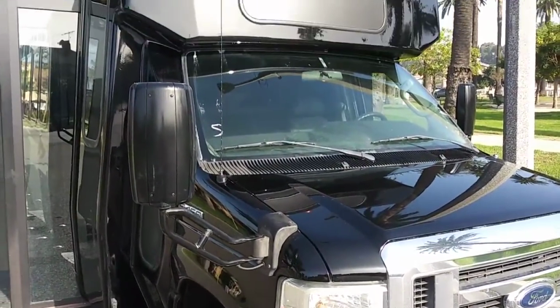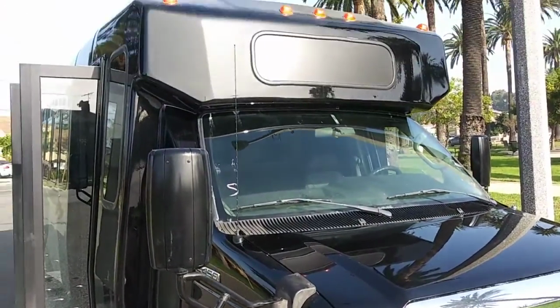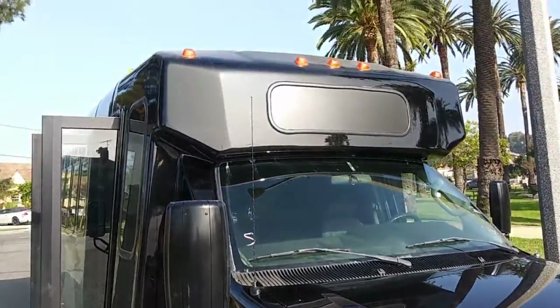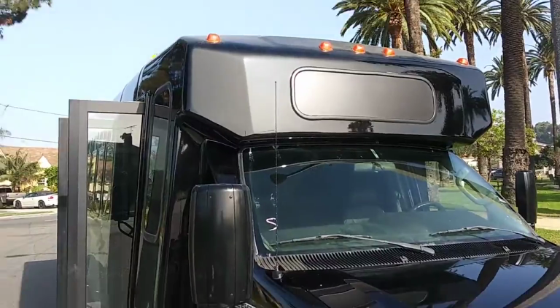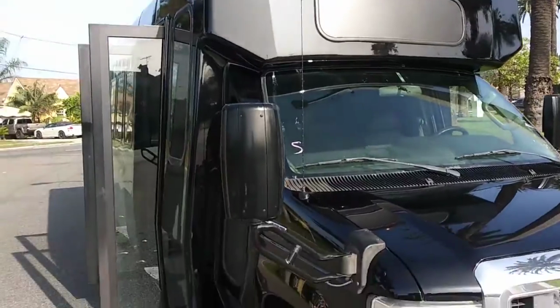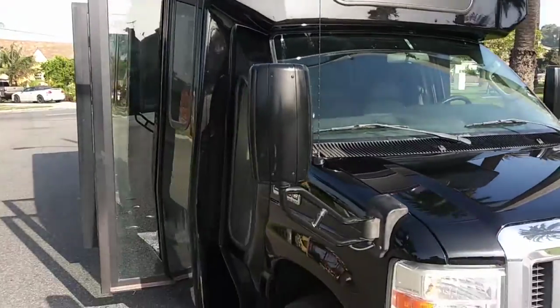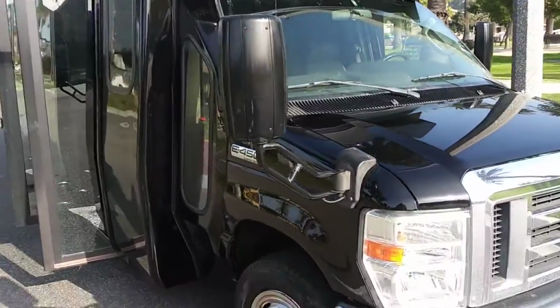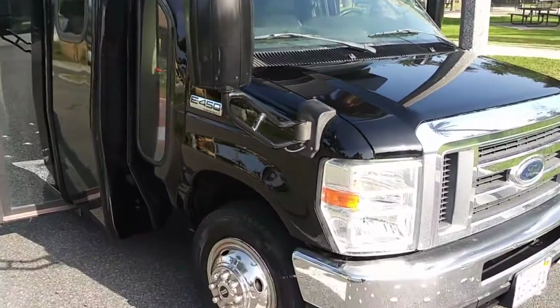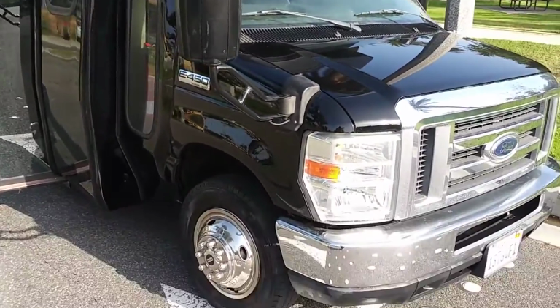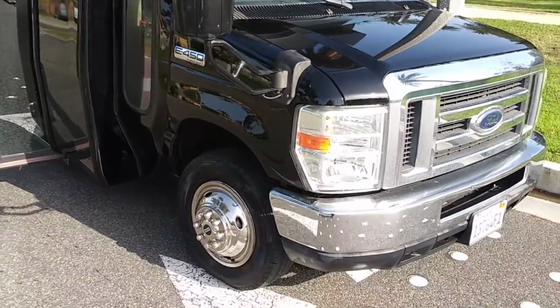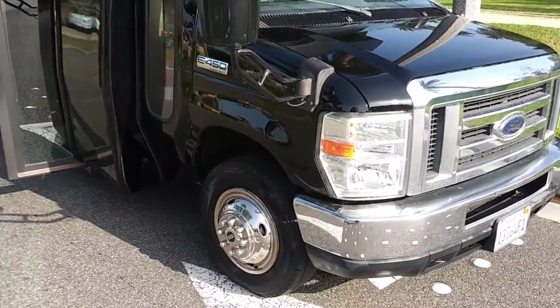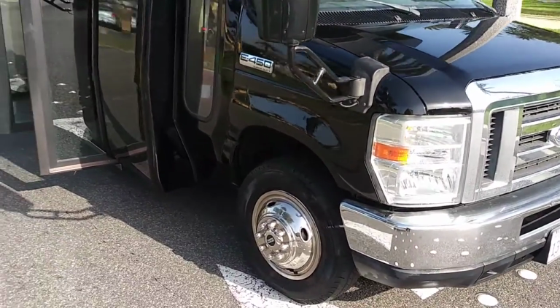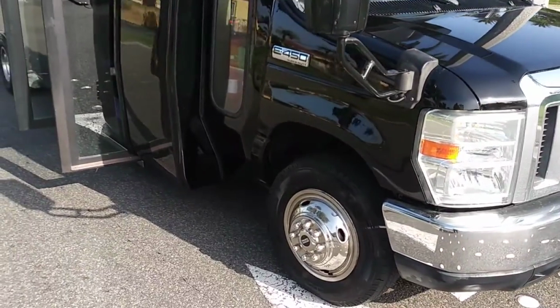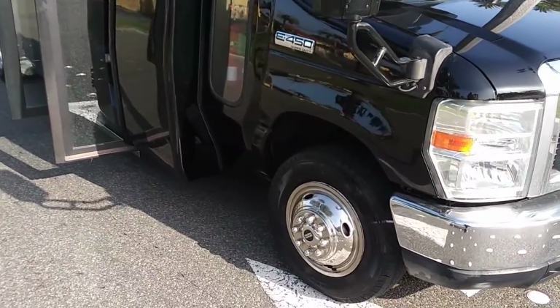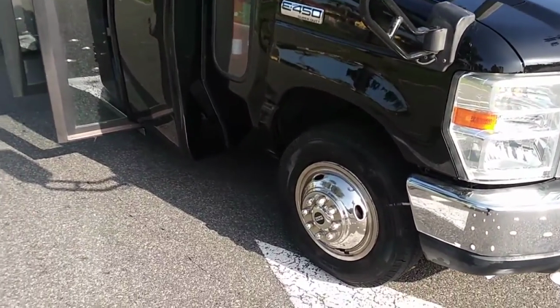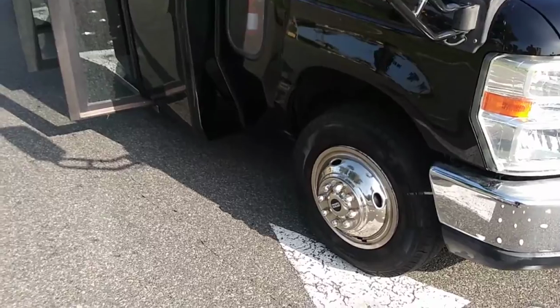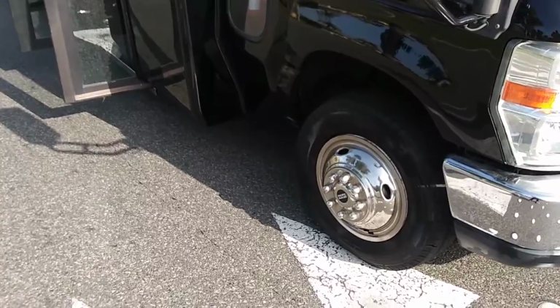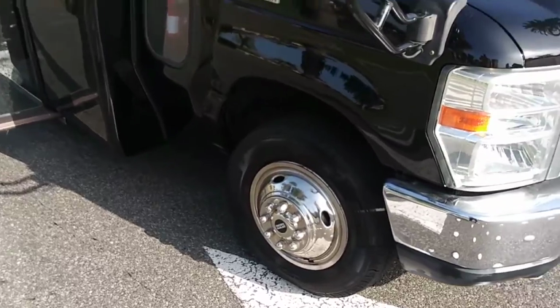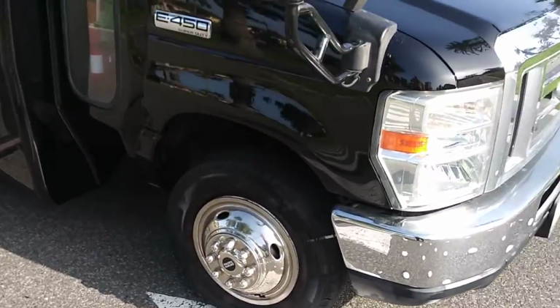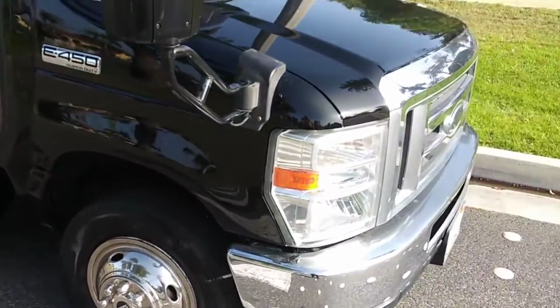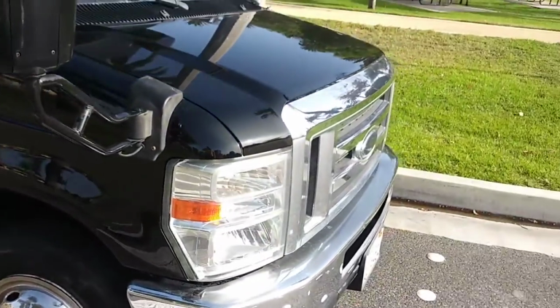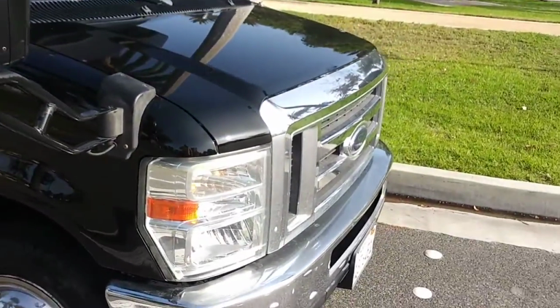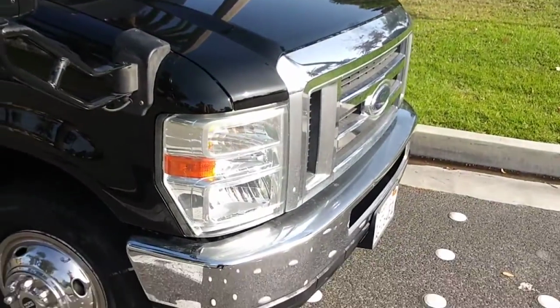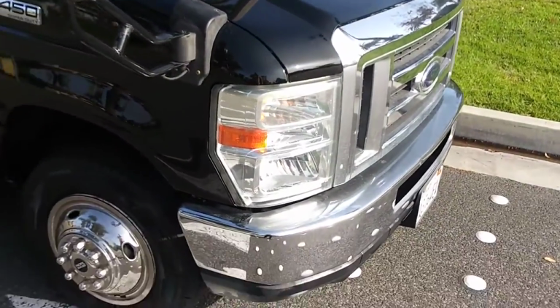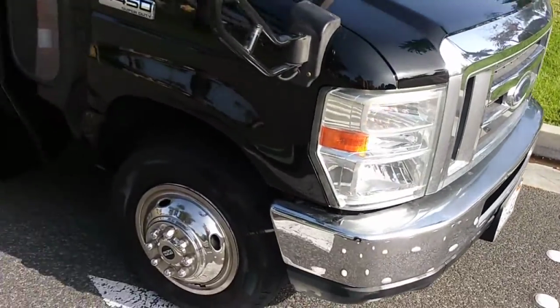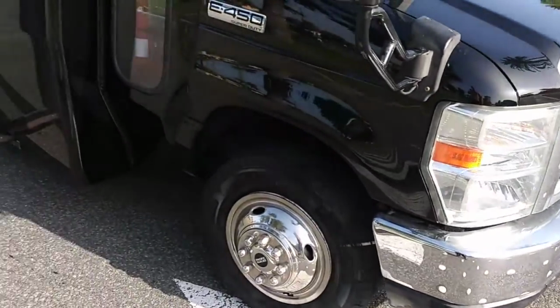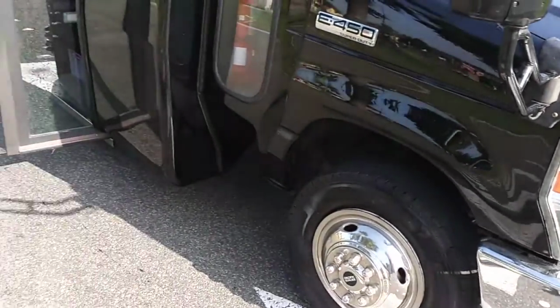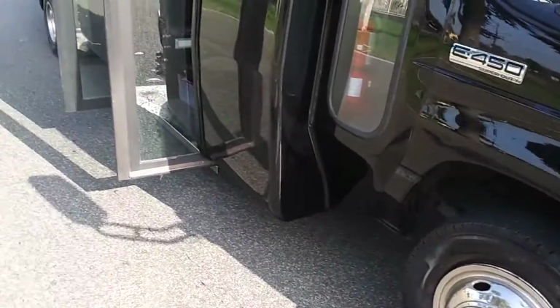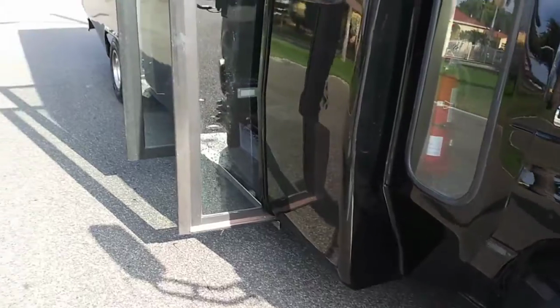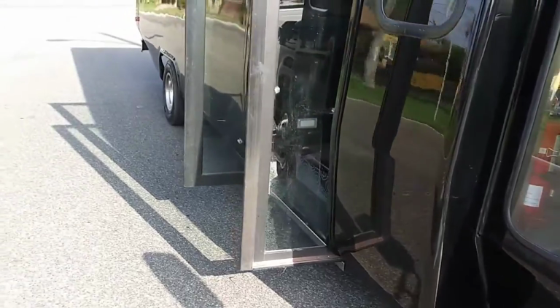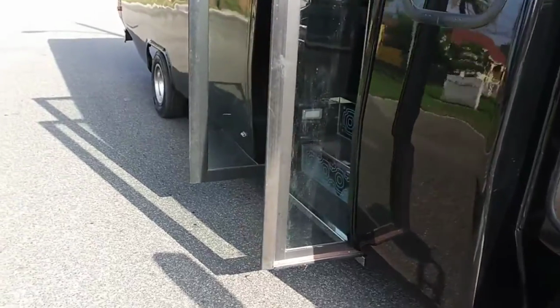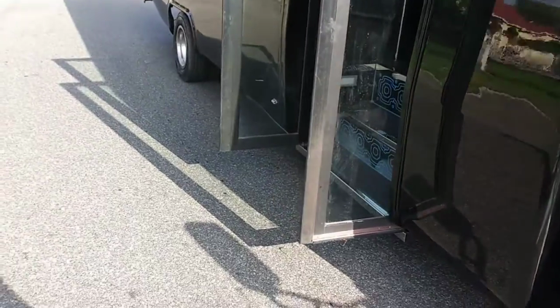Turnkey, ready to go. New black exterior paint, chrome wheel simulators, chrome grille and bumper. This is a newly converted bus.